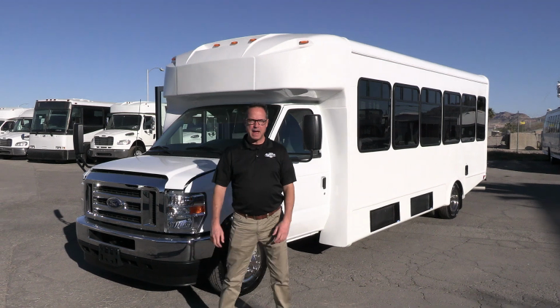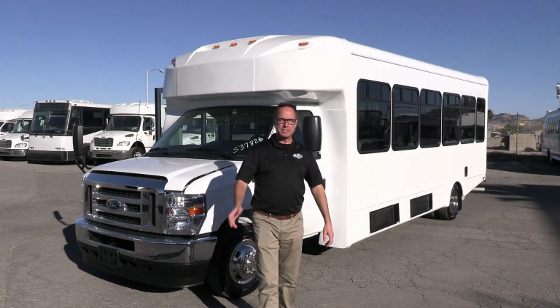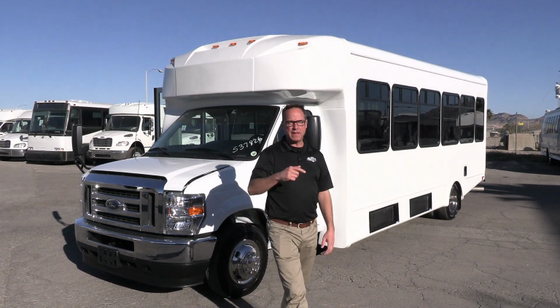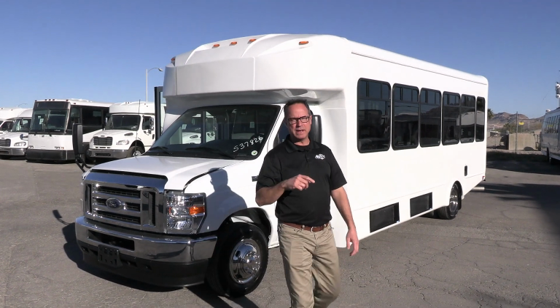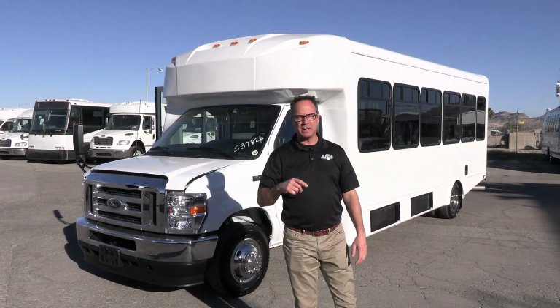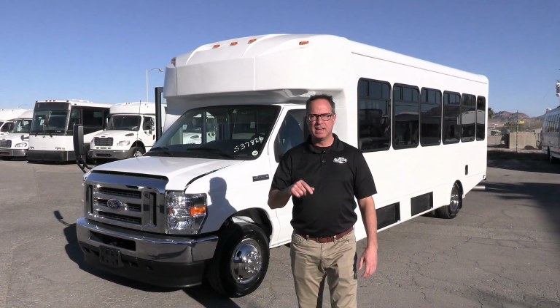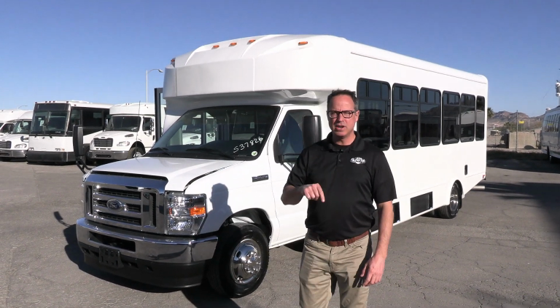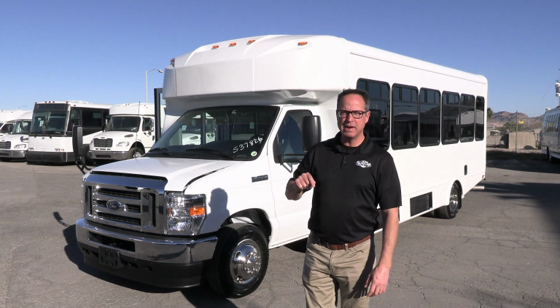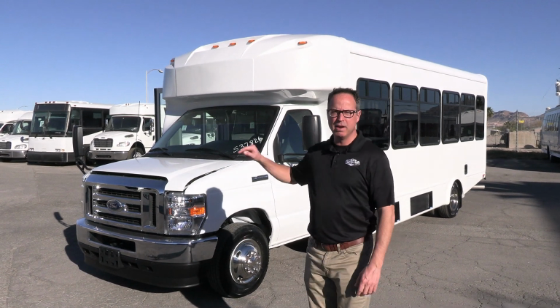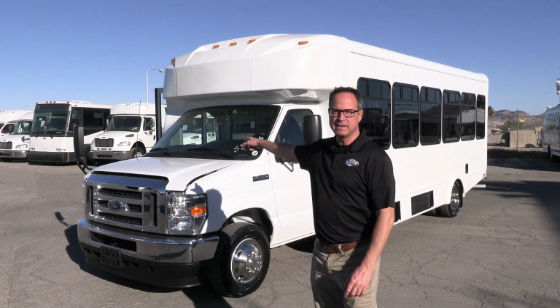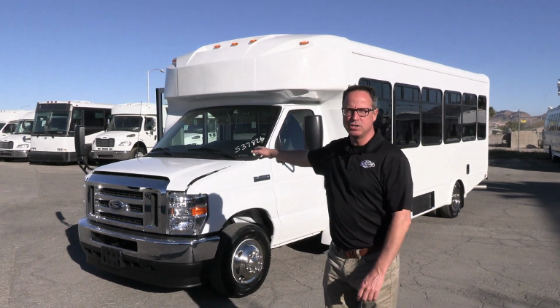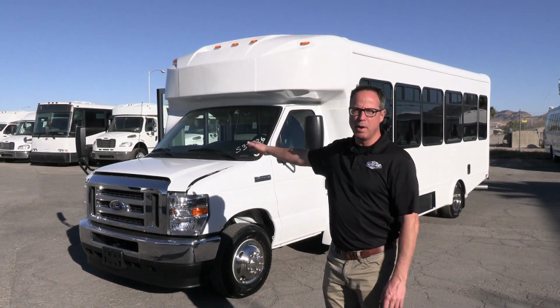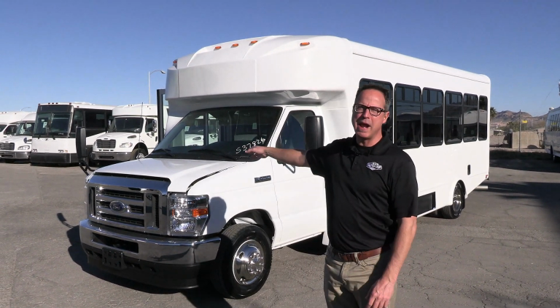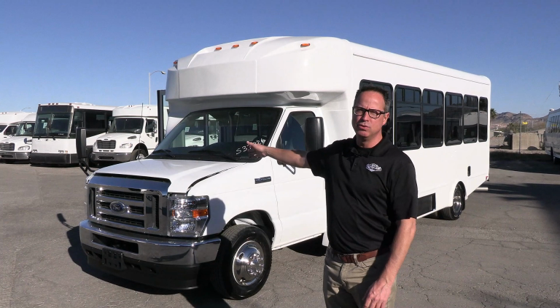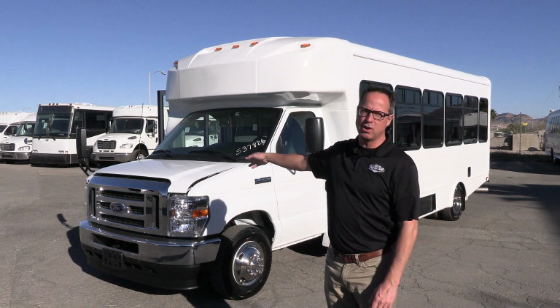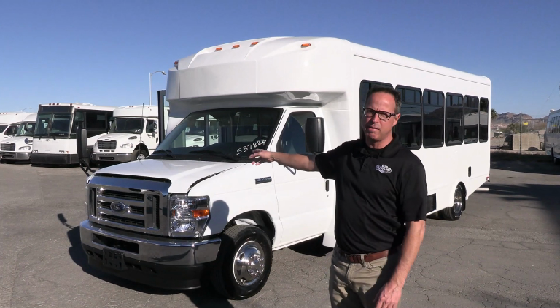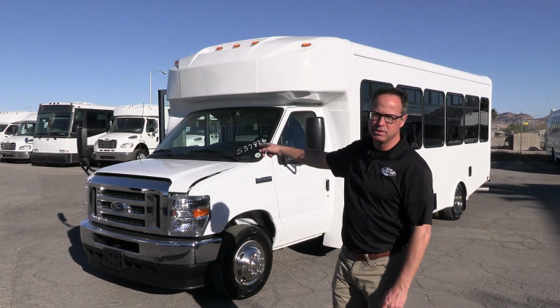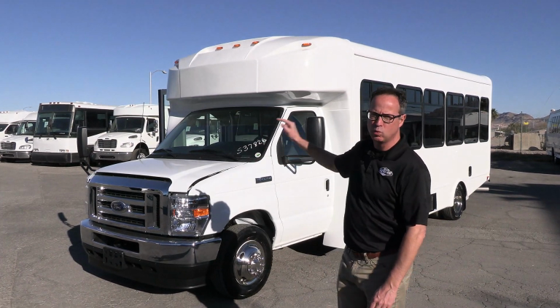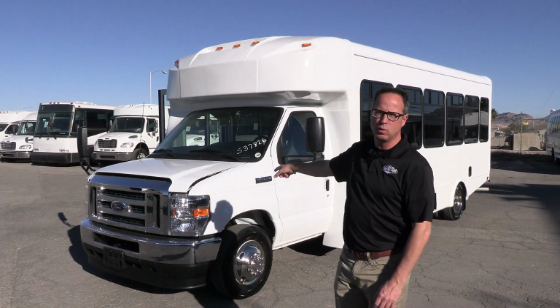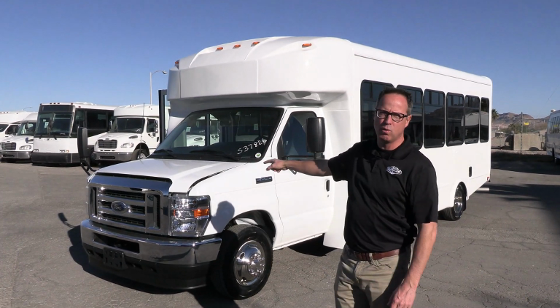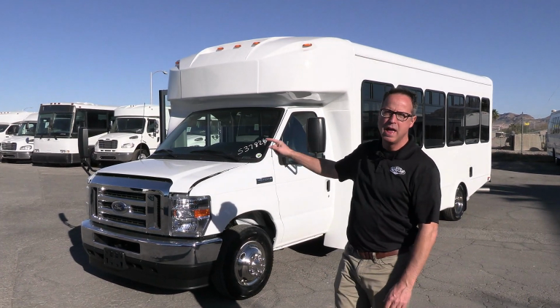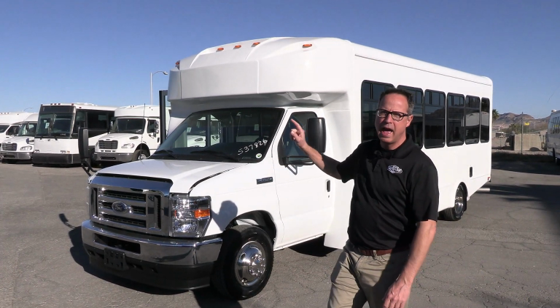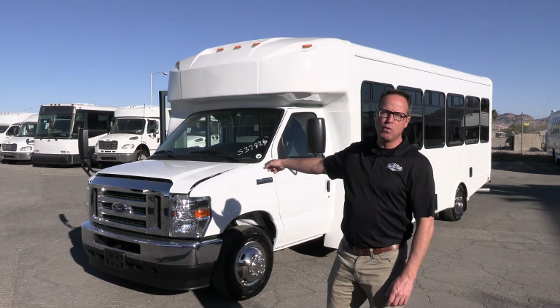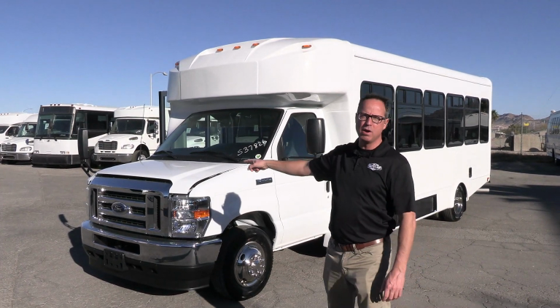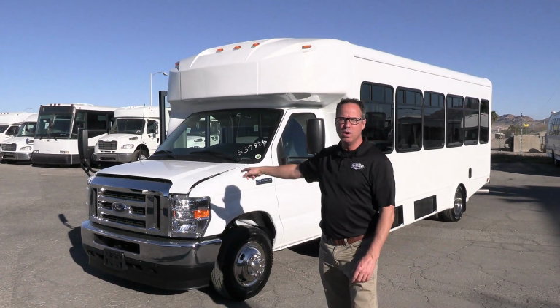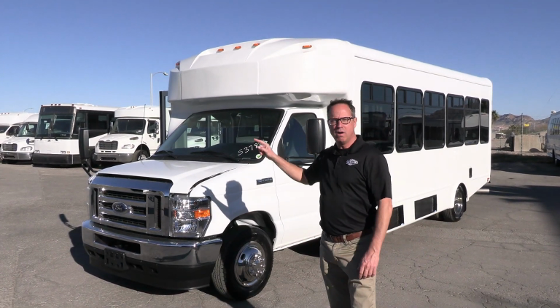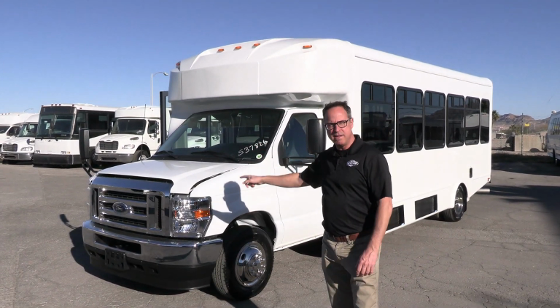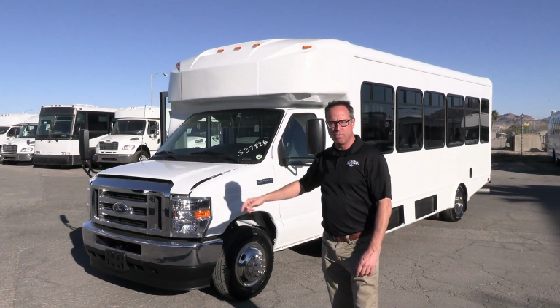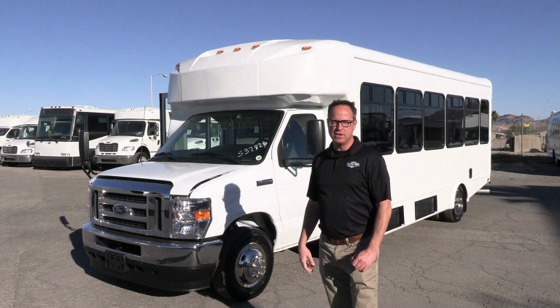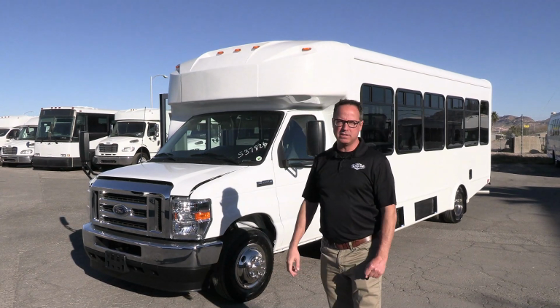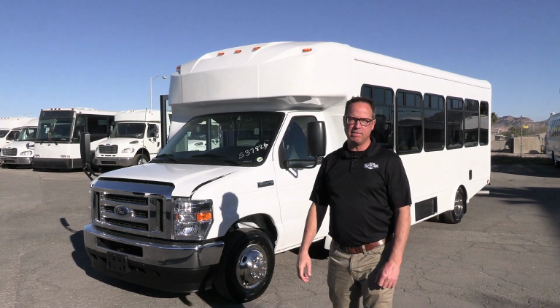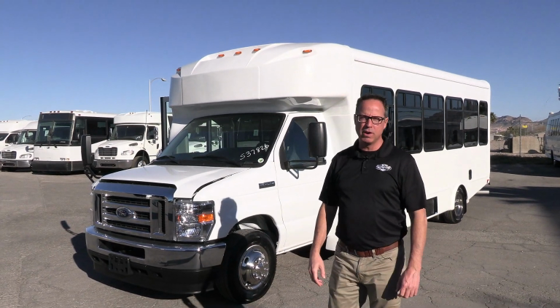Hey everybody, it's Las Vegas Bus Sales. Johnny Ringo here, excited to show you a brand new shuttle. That right there is a 2024 El Dorado on an E450 chassis by Ford.